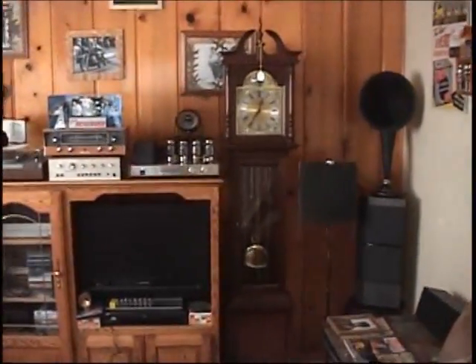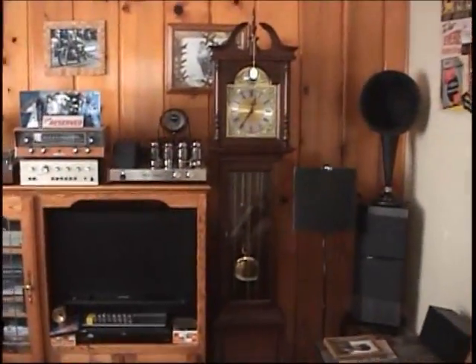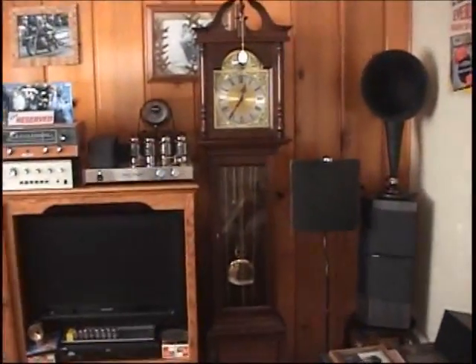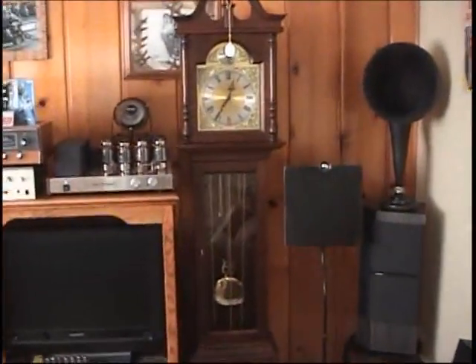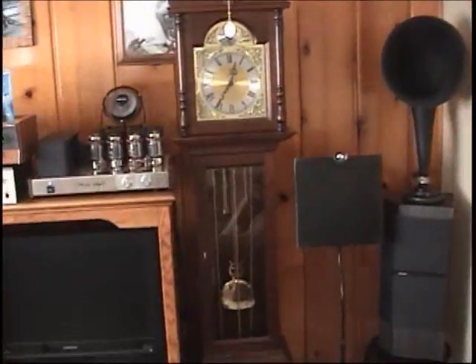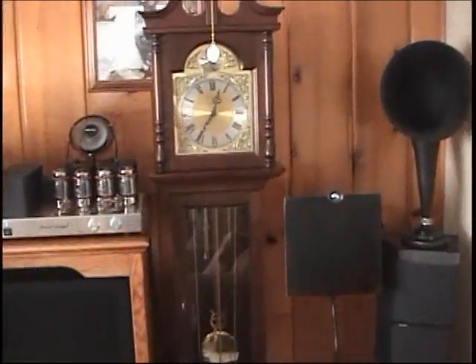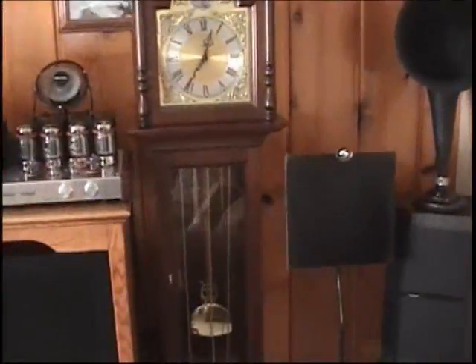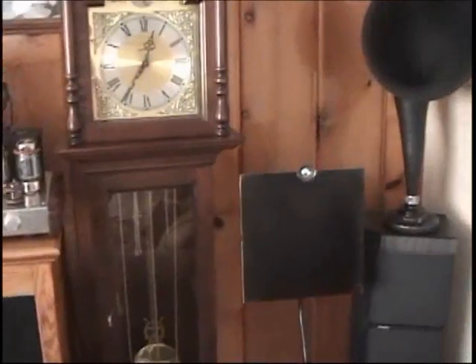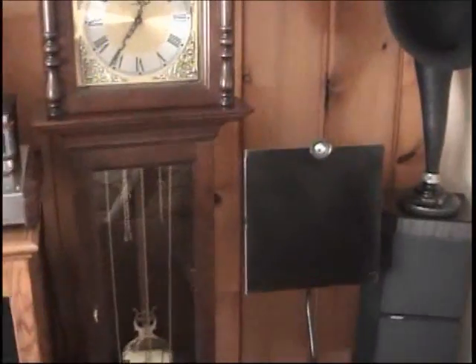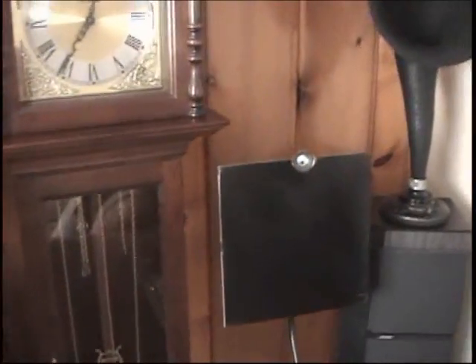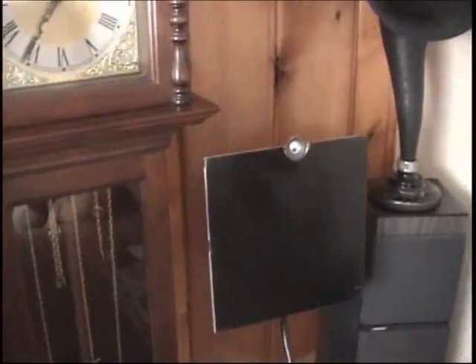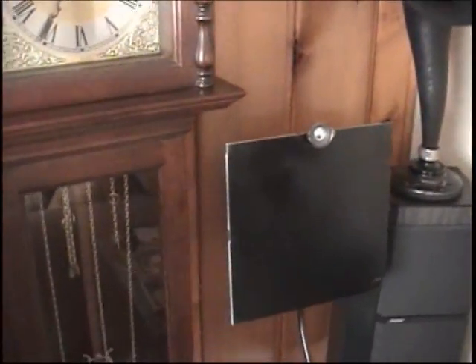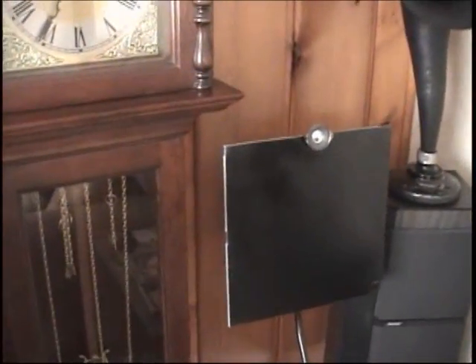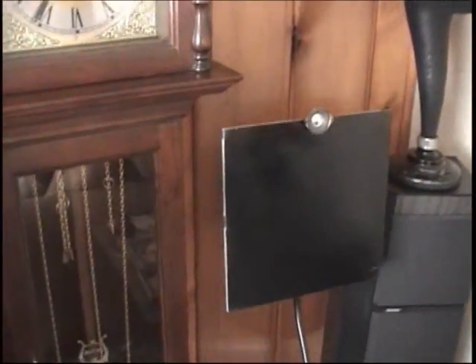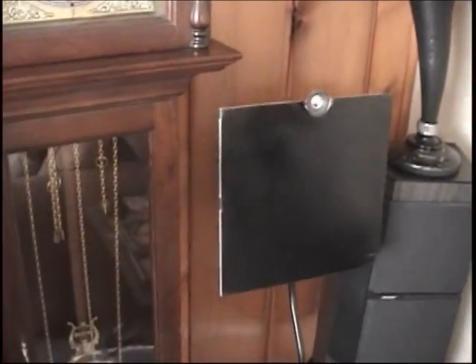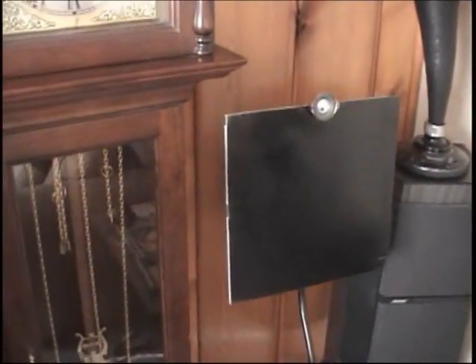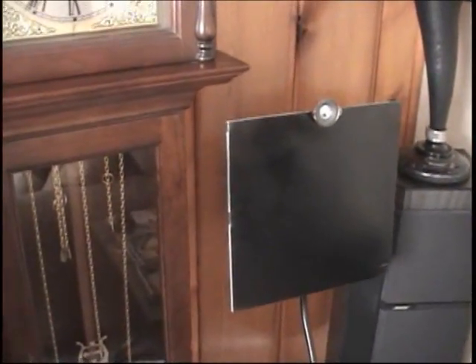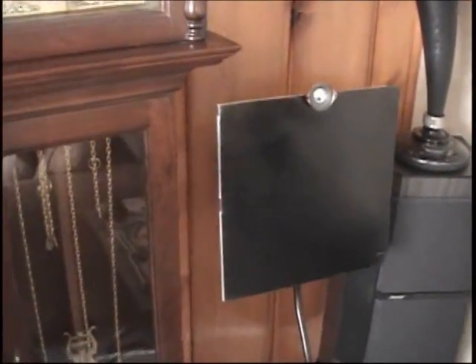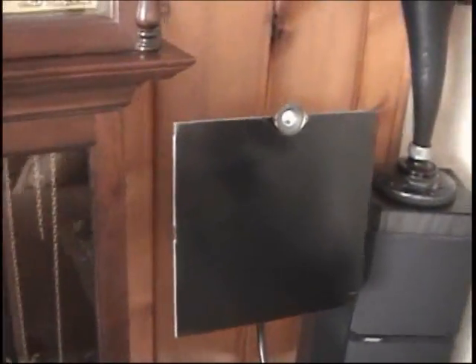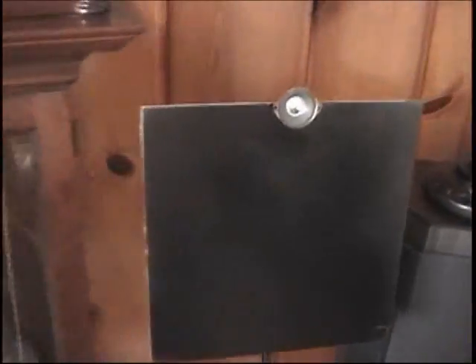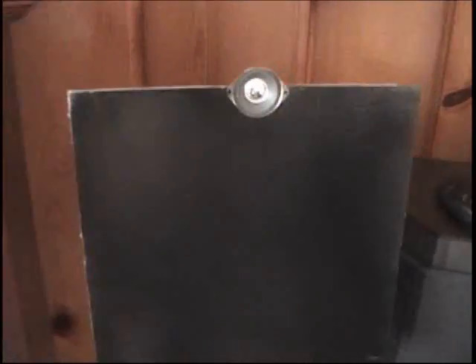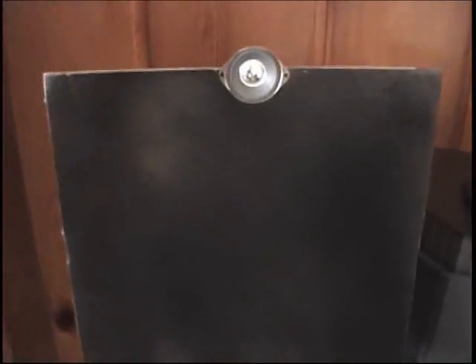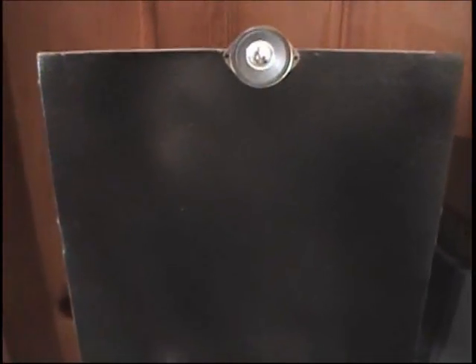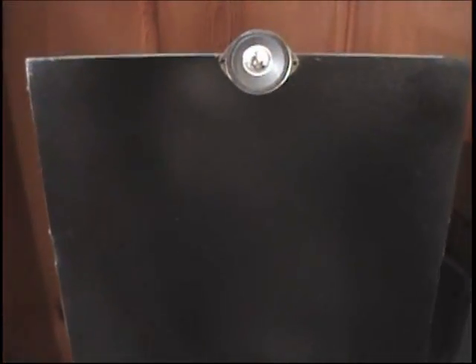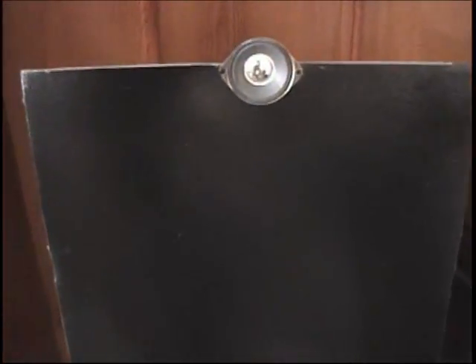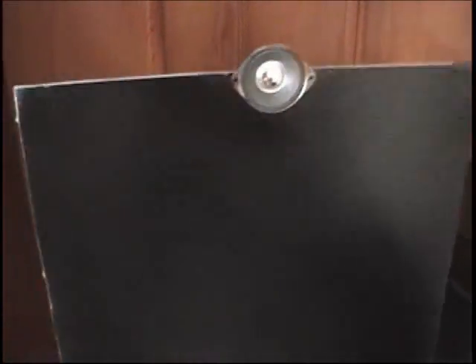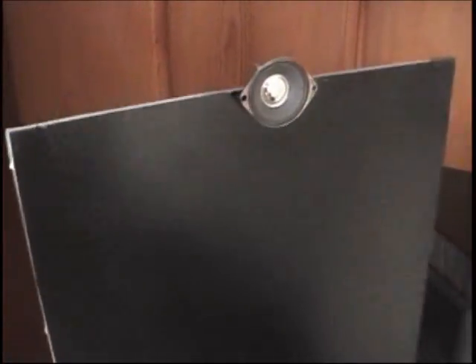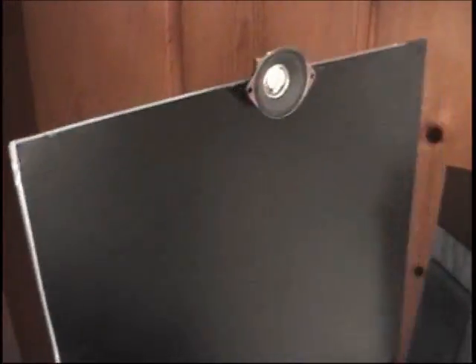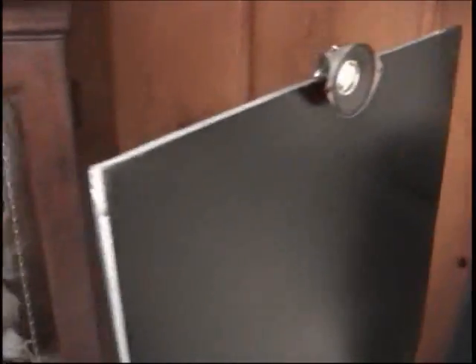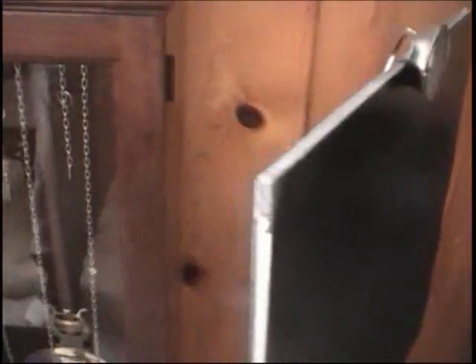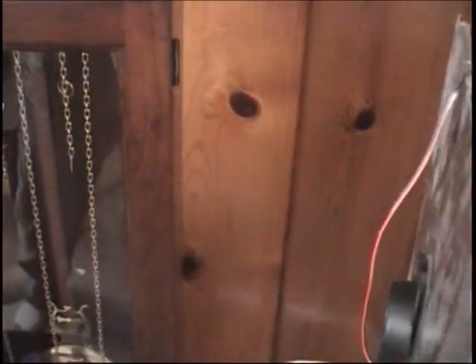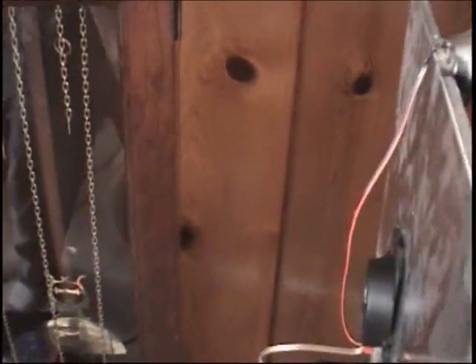What we got here is some speakers I put together with Dayton Sound Exciters, which some of you guys may have seen on Parts Express. Let me show you what I got here.